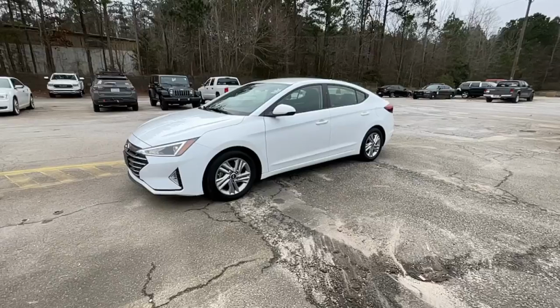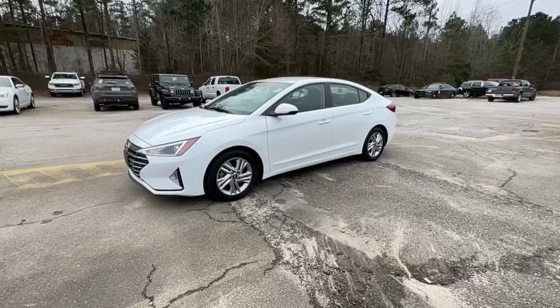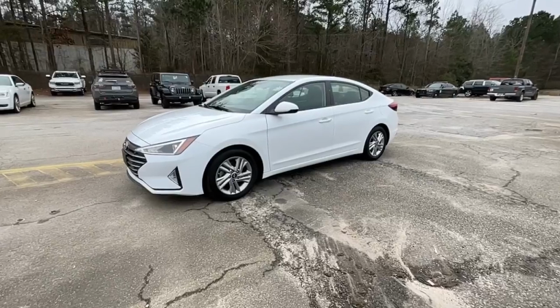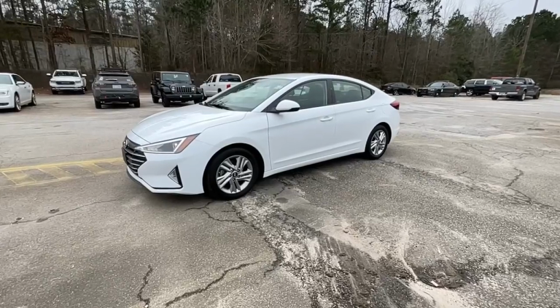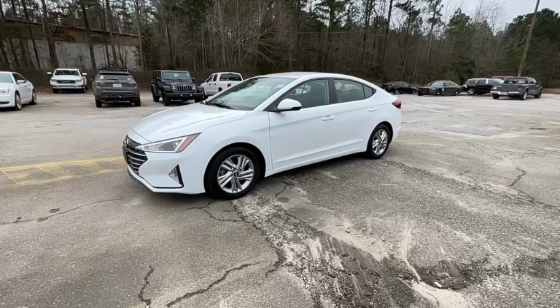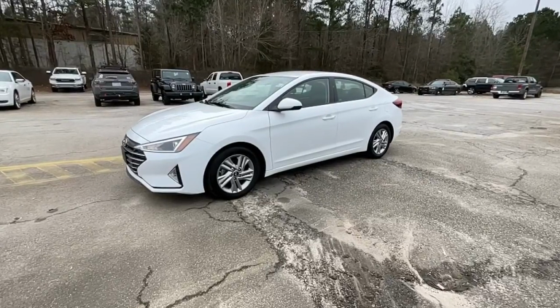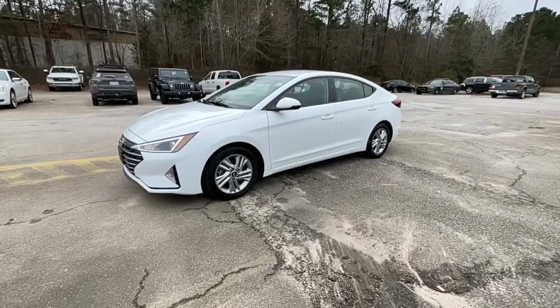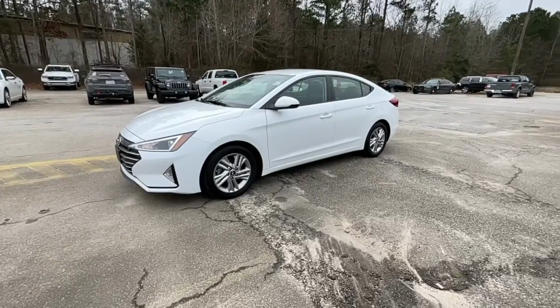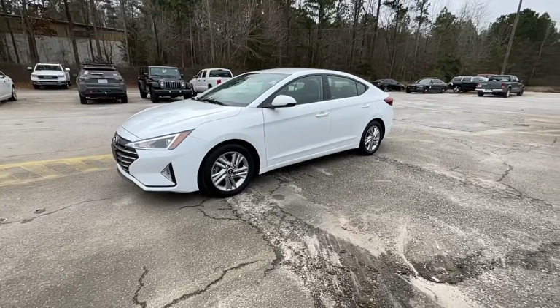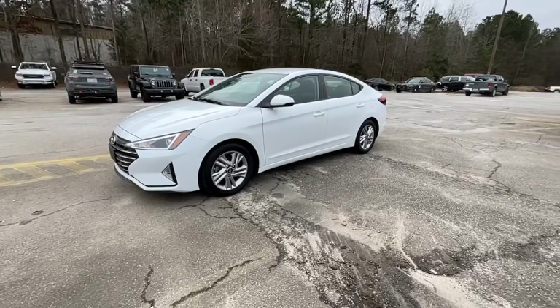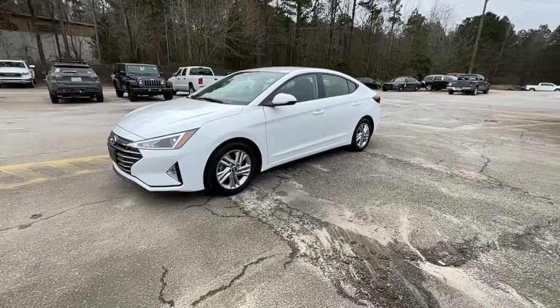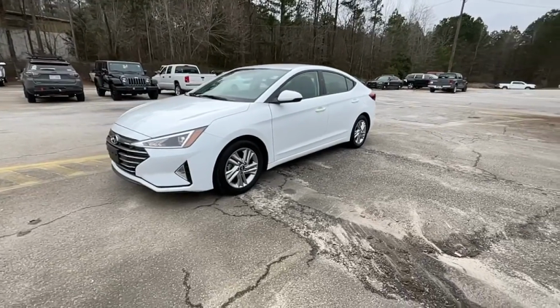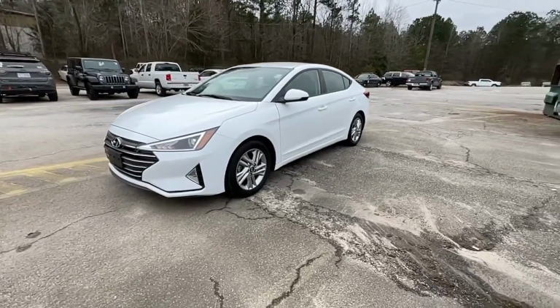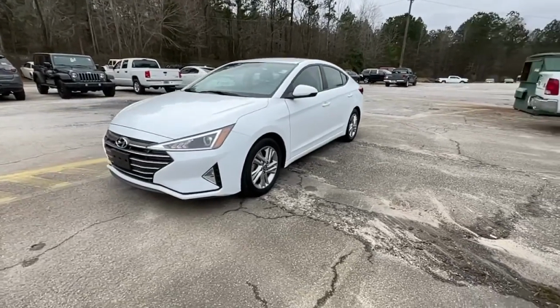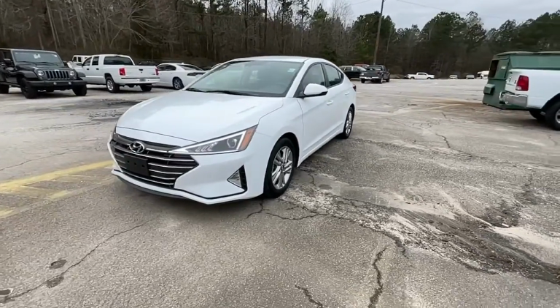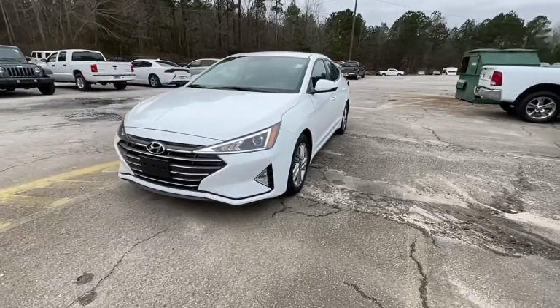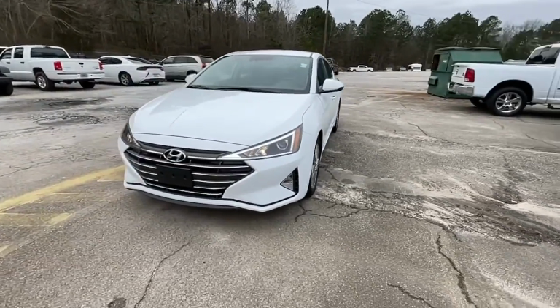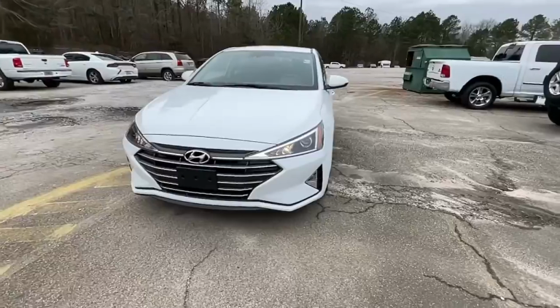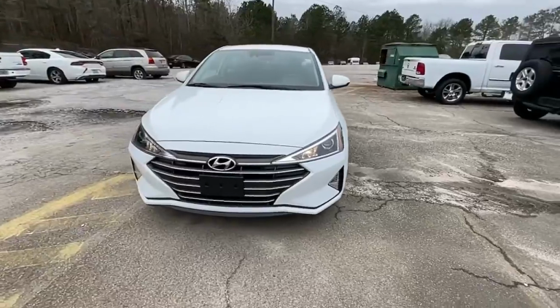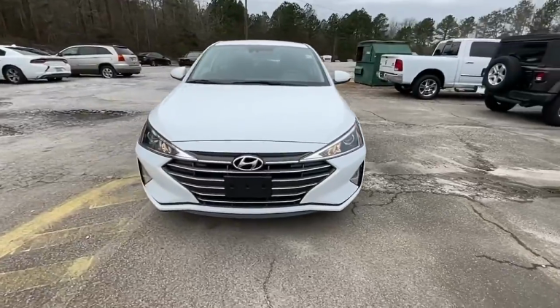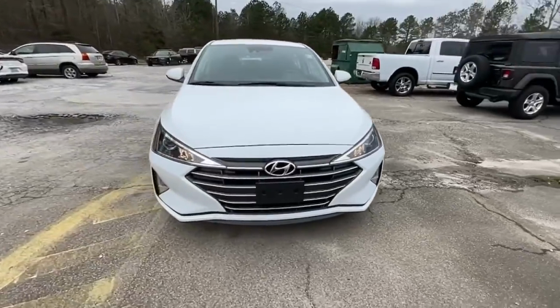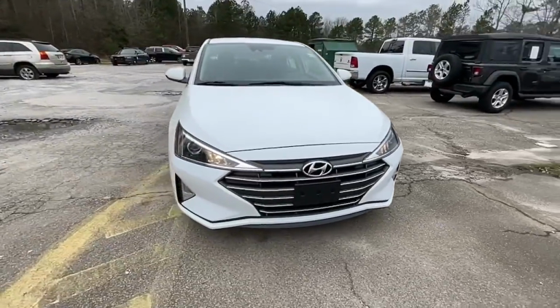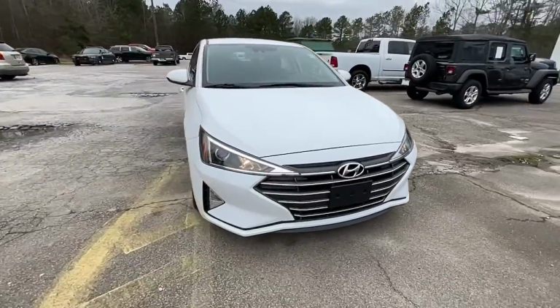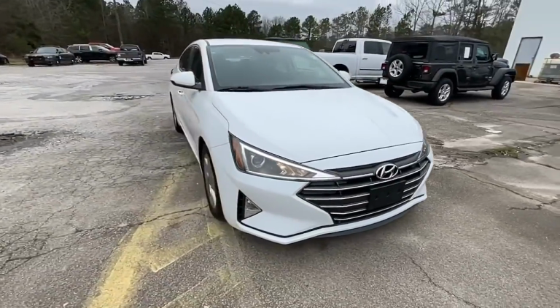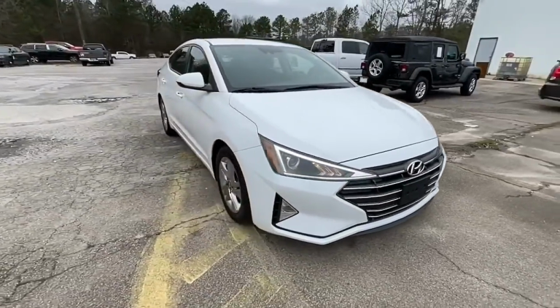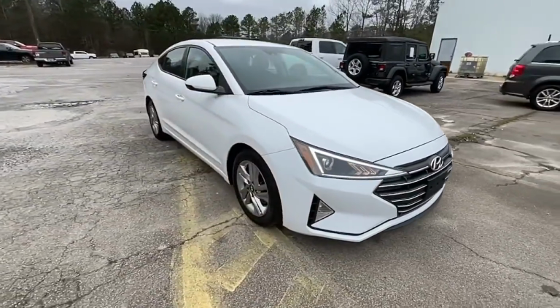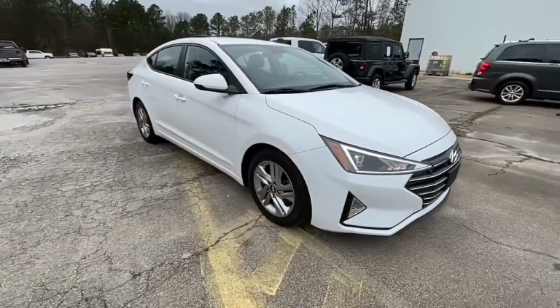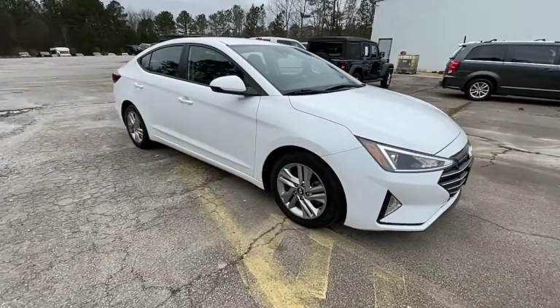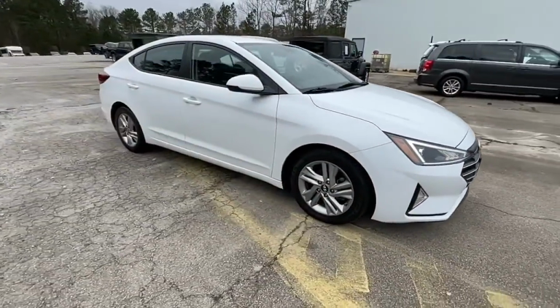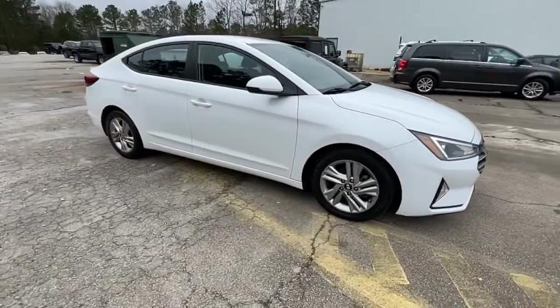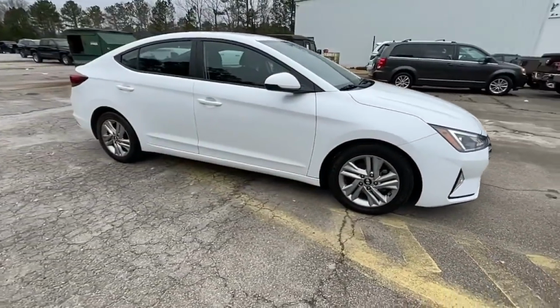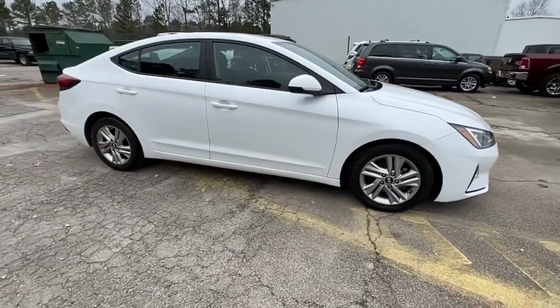Can you see yourself in the 2020 Hyundai Elantra? This vehicle still has fewer than 70,000 miles on the clock, so it won't last long.